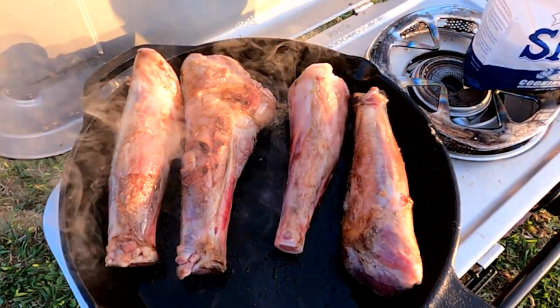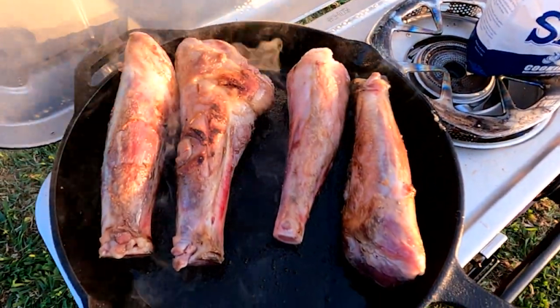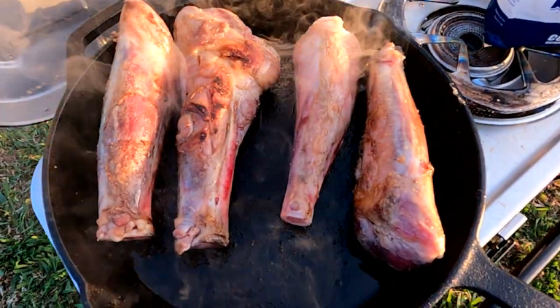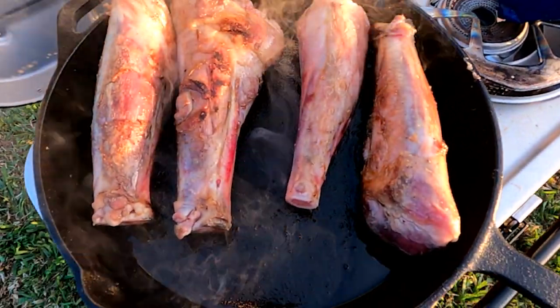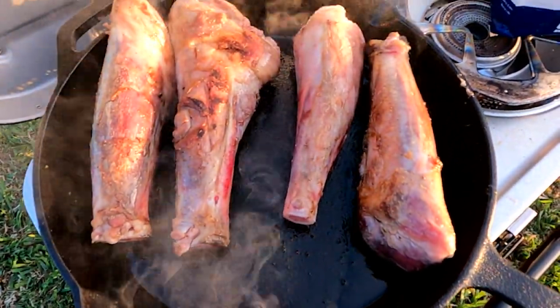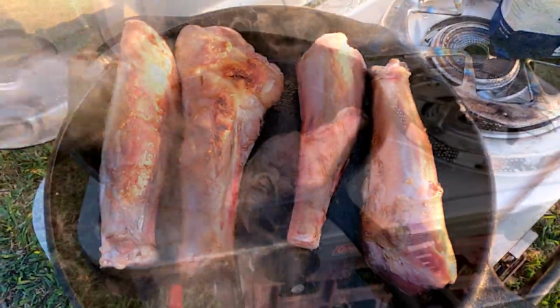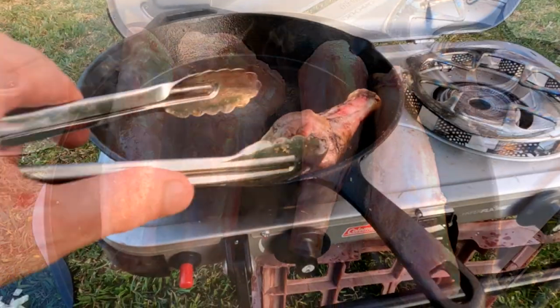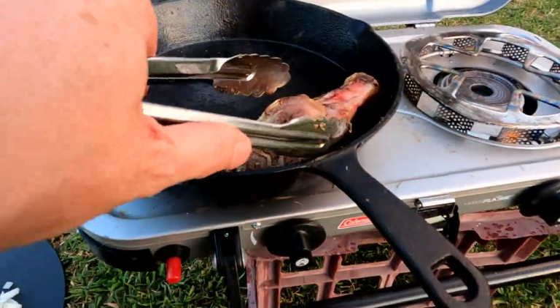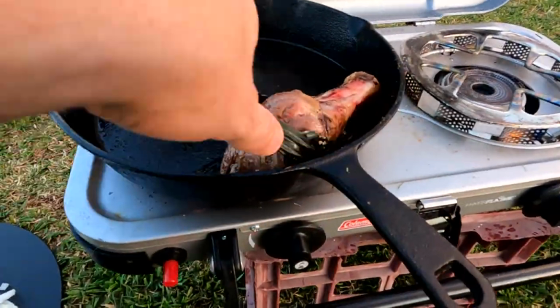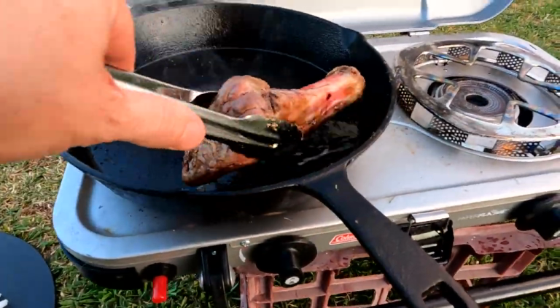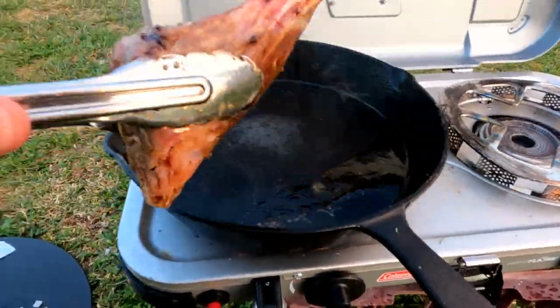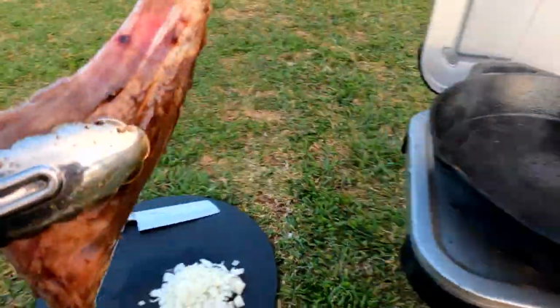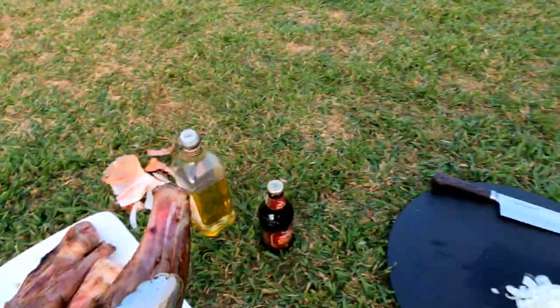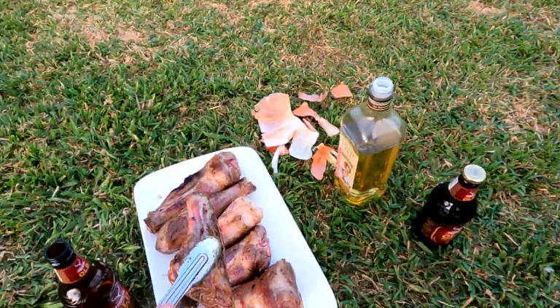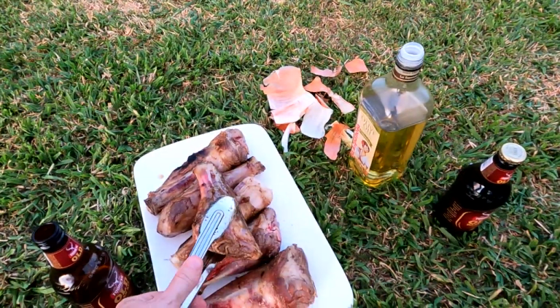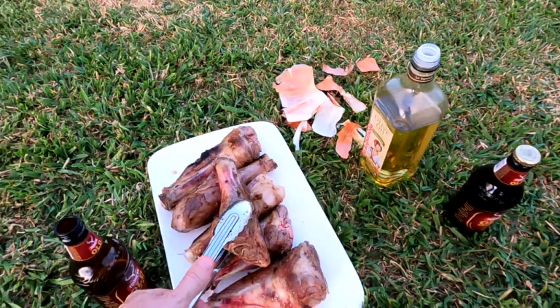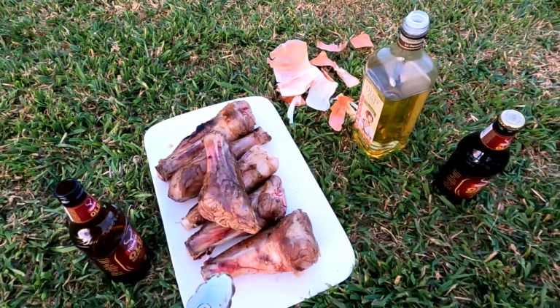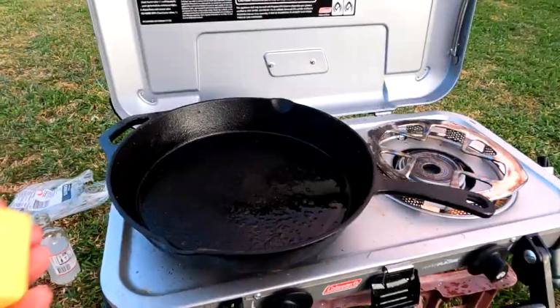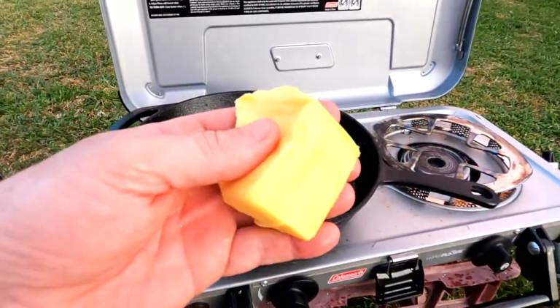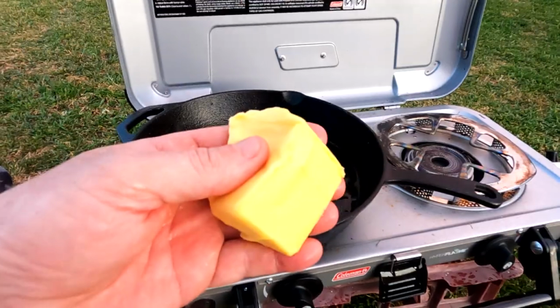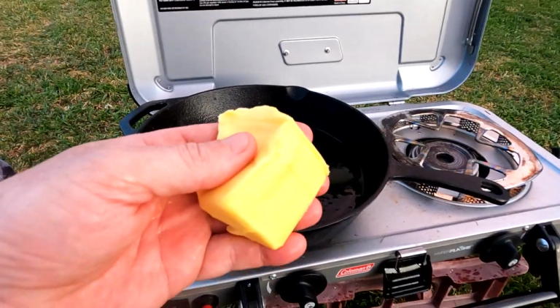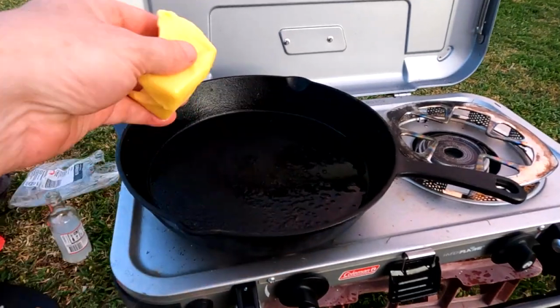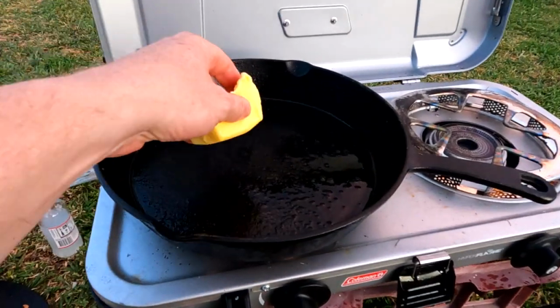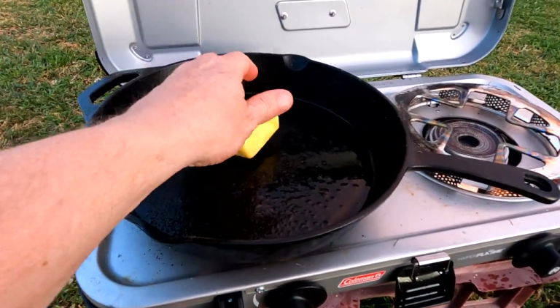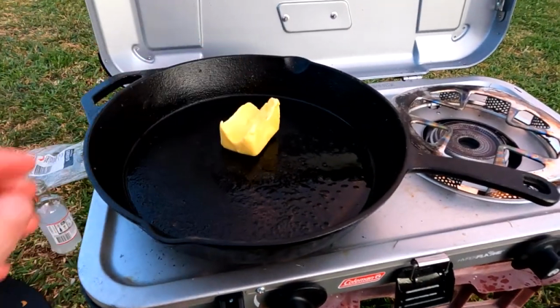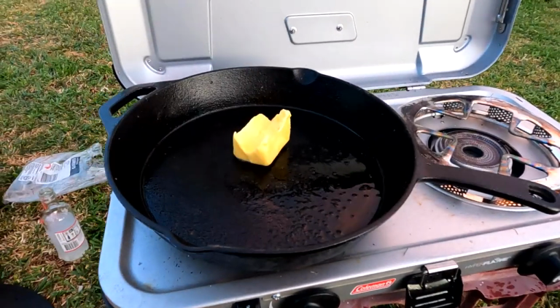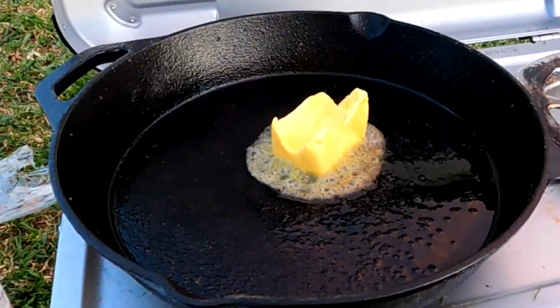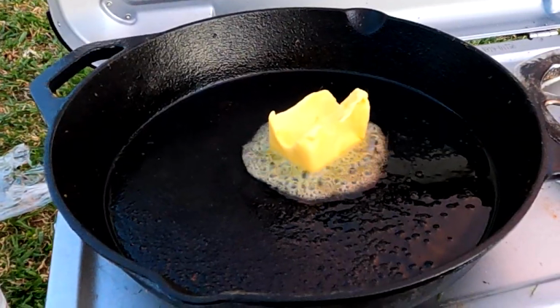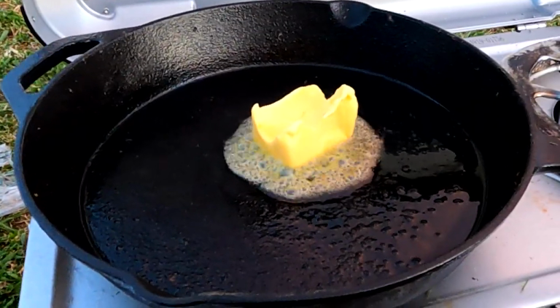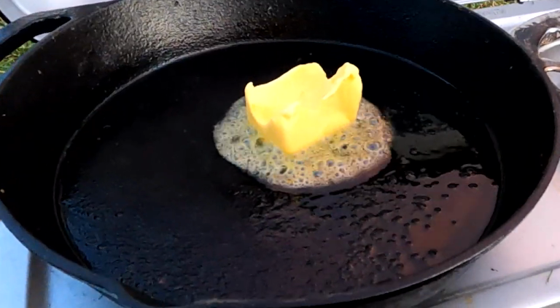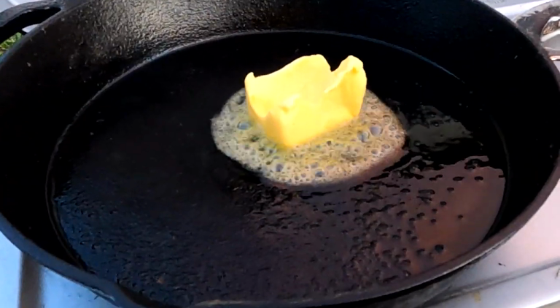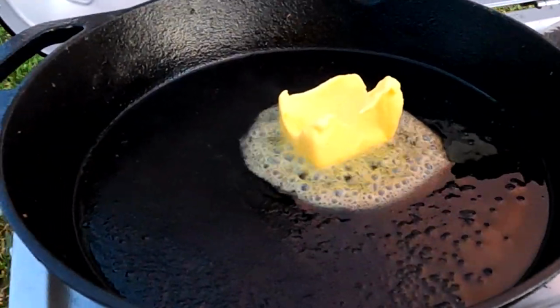Continue to keep your eye on the lamb shanks and keep turning regularly. Once they're done, take them off and sit them aside to rest, then start putting a big wad of butter in to cook the carrots and your onions in.